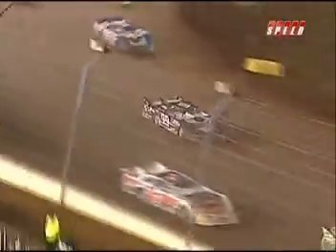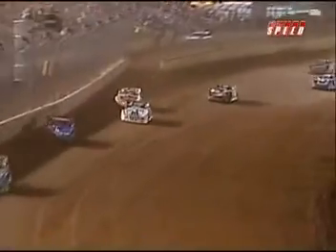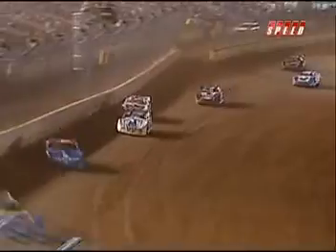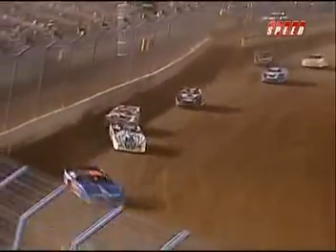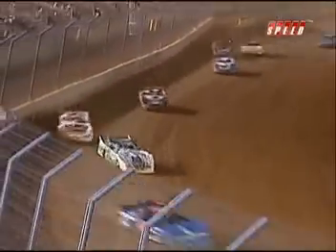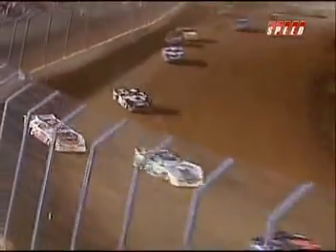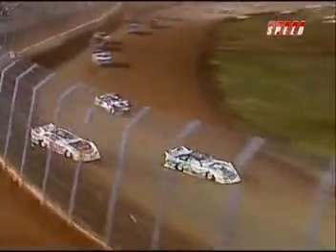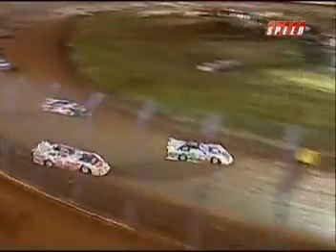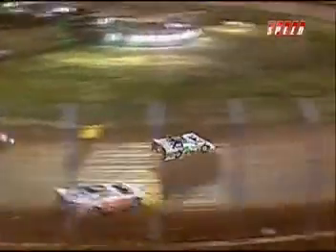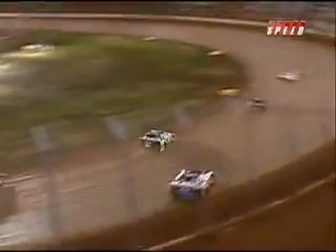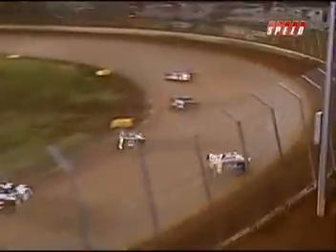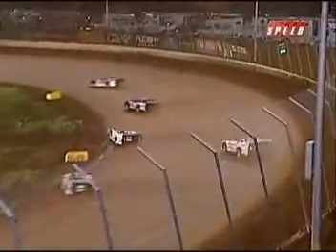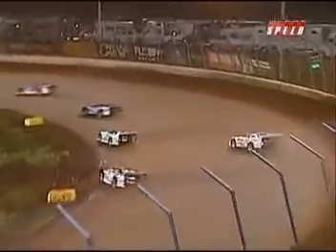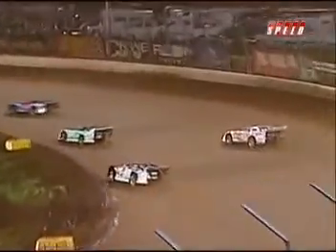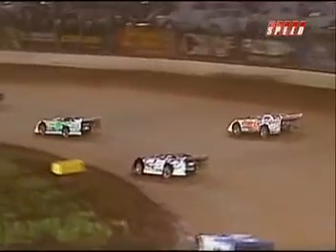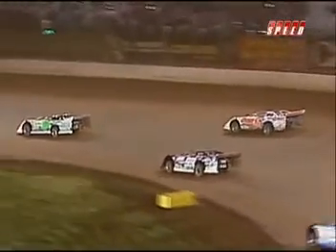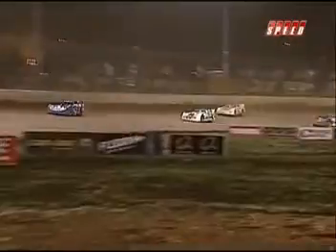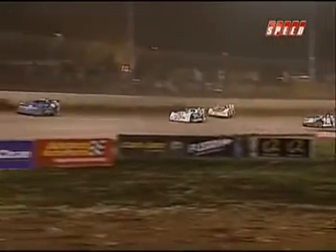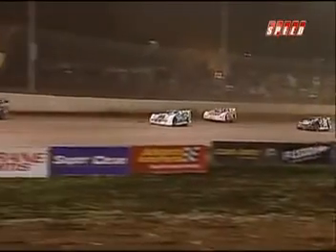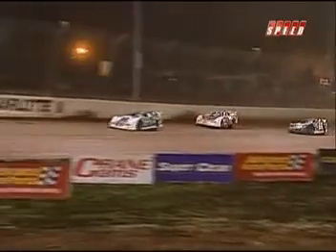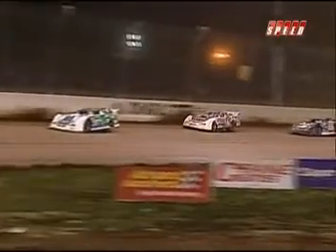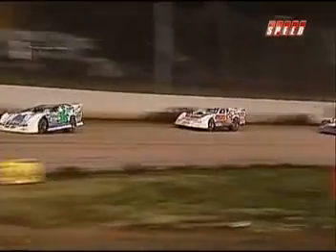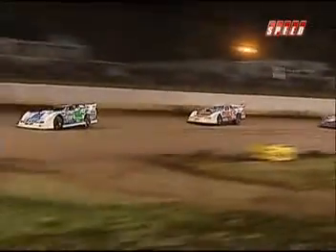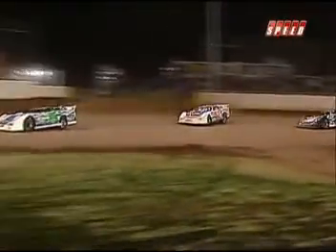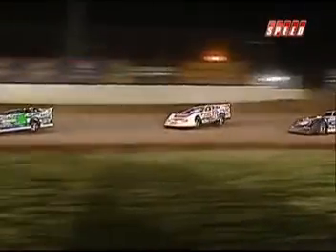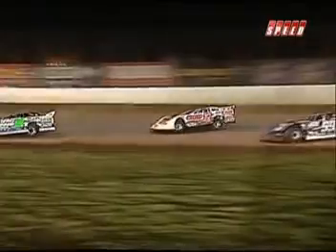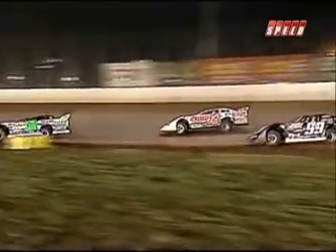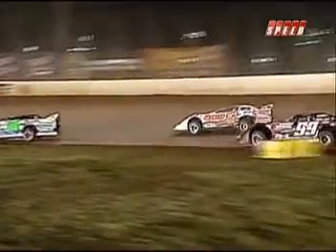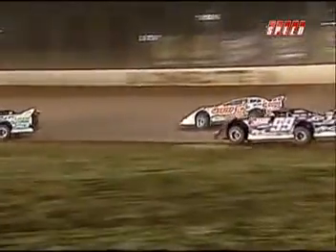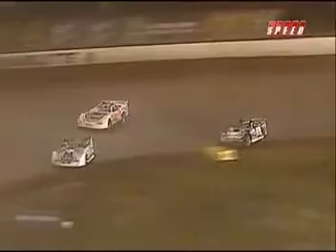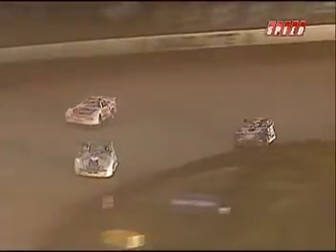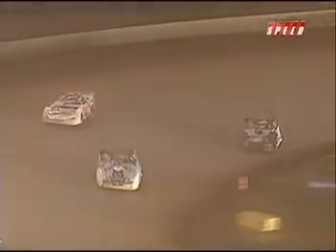Single-file restarts after halfway for the late models, but you see everybody all of a sudden, they're right back to doubled up. If you have any cards left in your pocket, it's the time to show them, as we are closing in on the end of this 50-lapper. We will have 11 laps remaining.